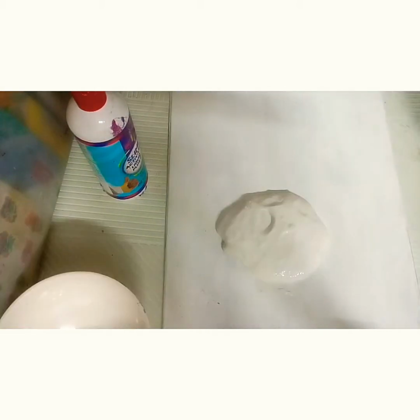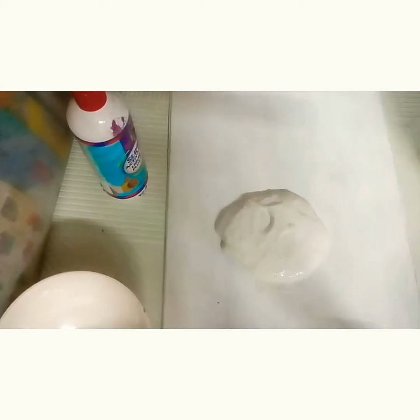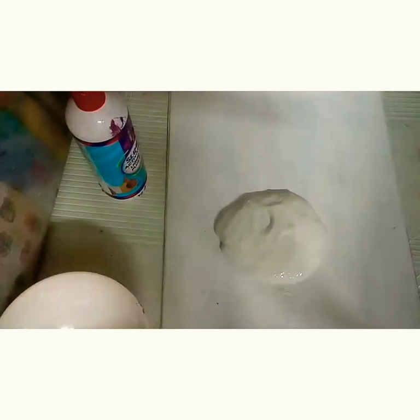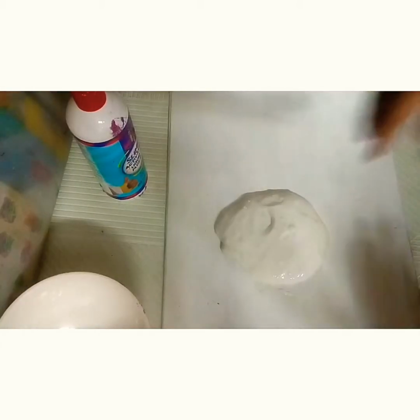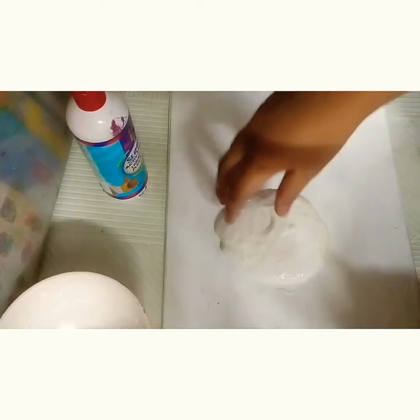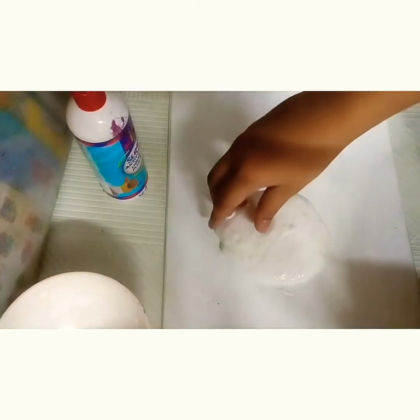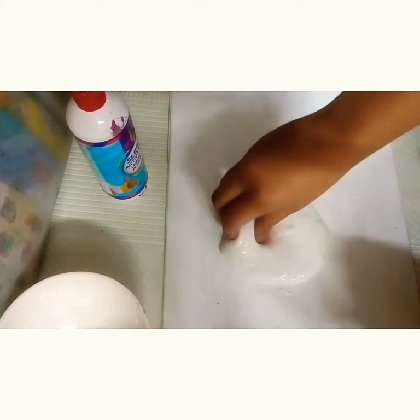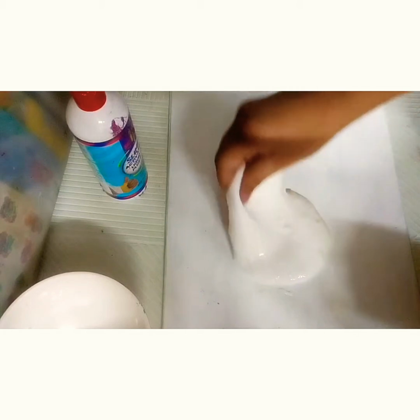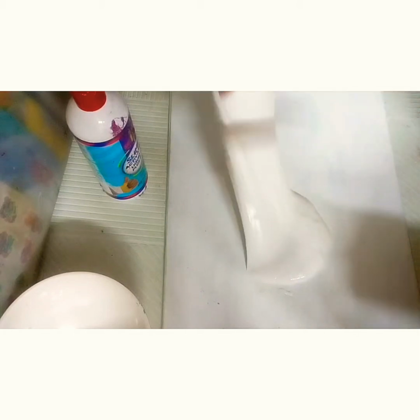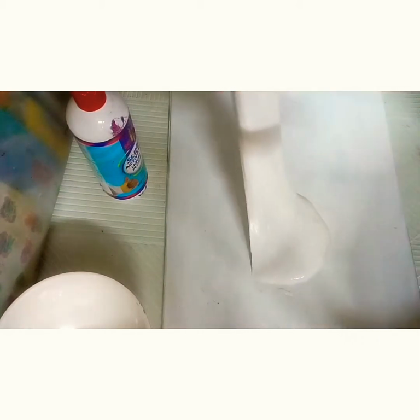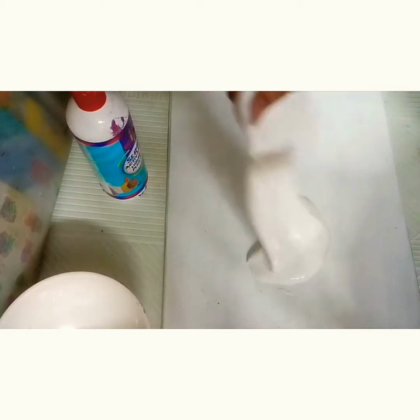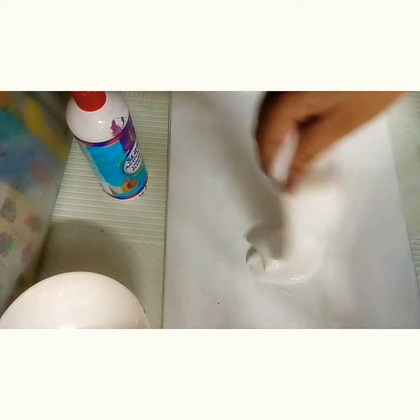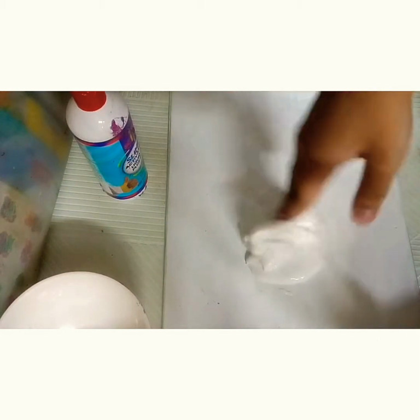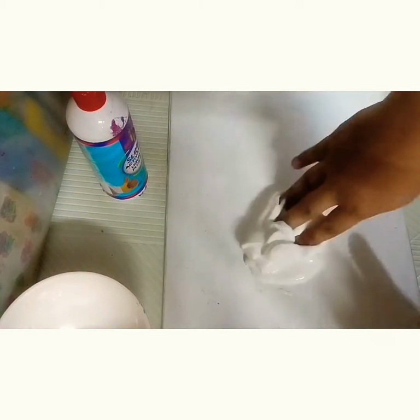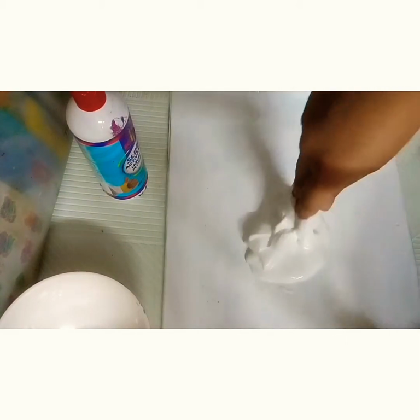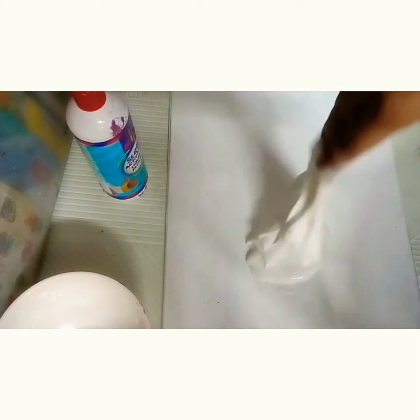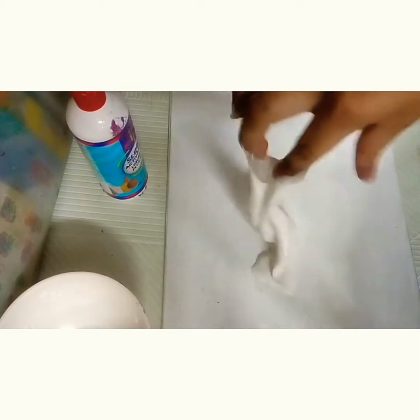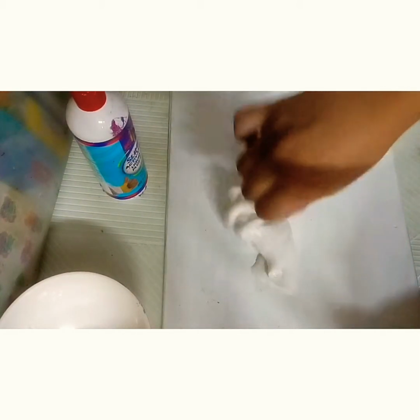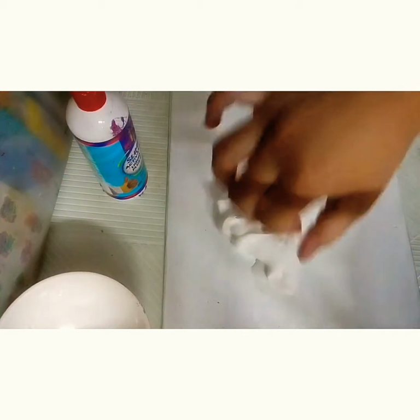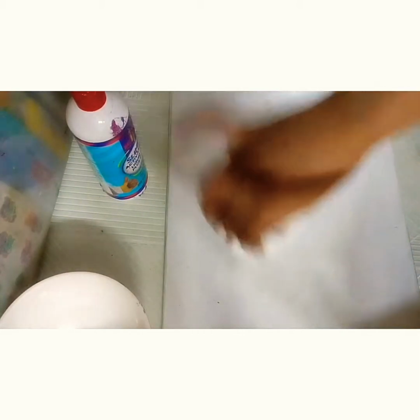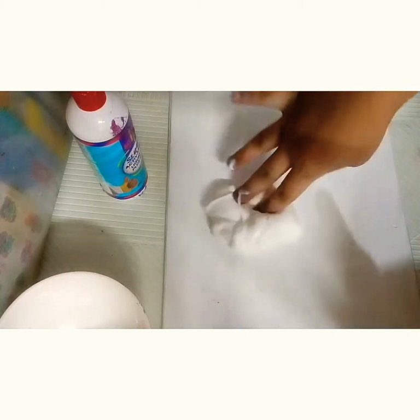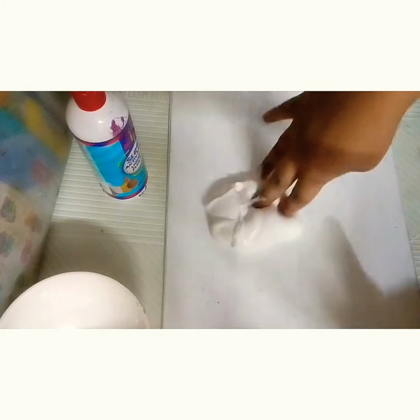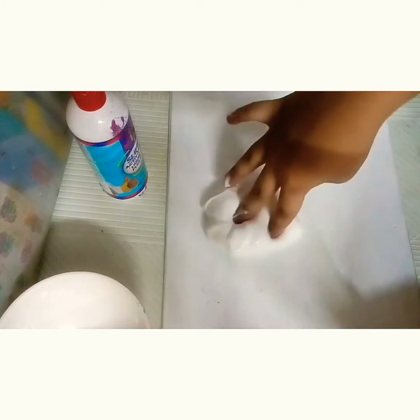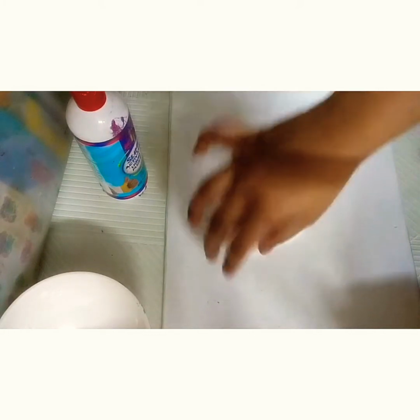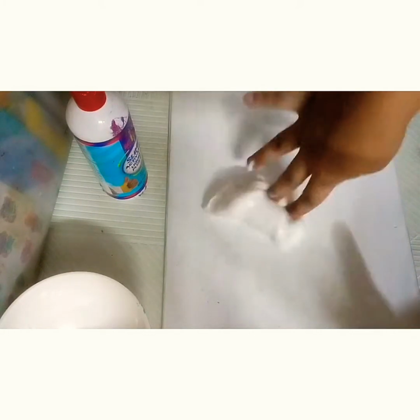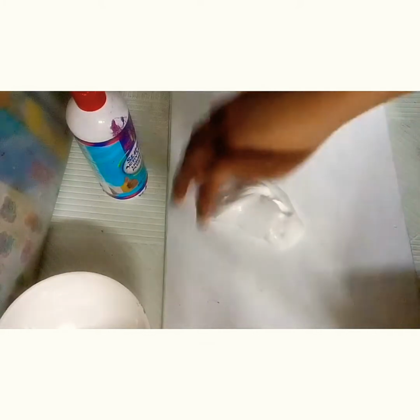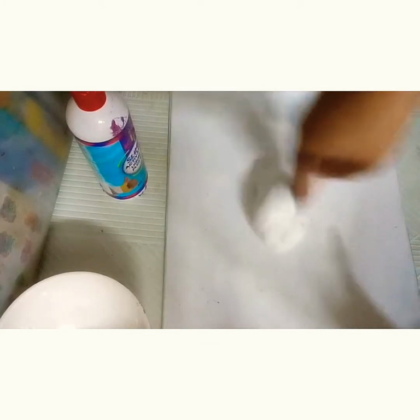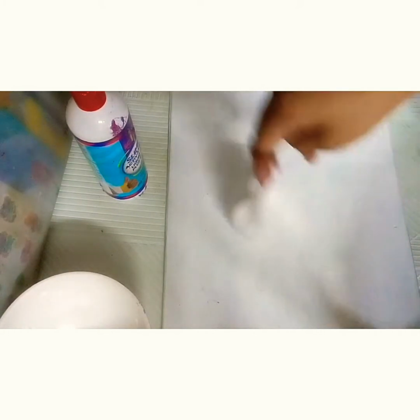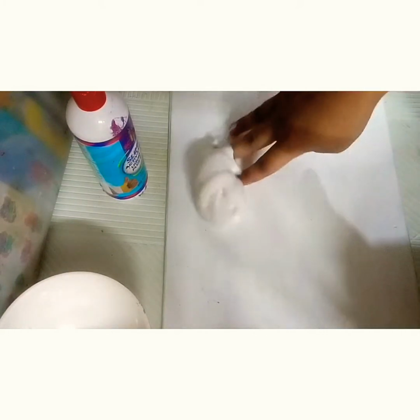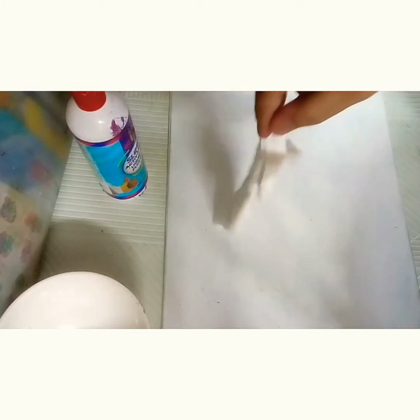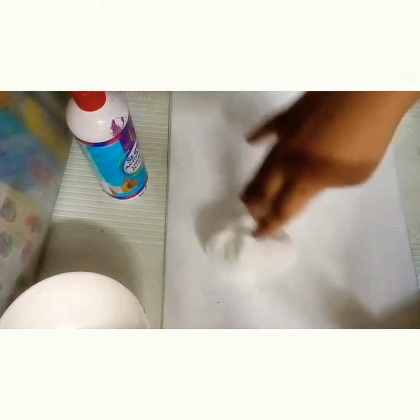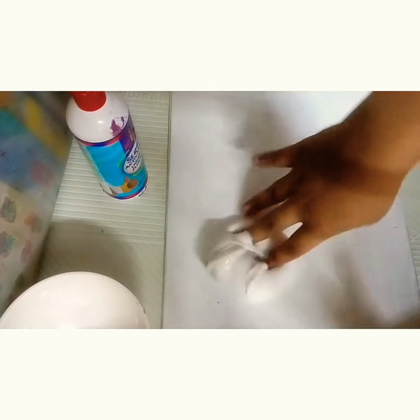The slime is kind of thick and it's a tiny bit jiggly, and it also has the nice smell of the shampoo.